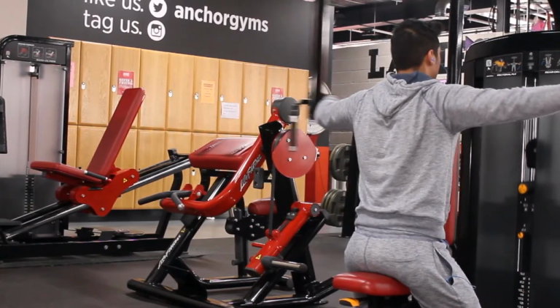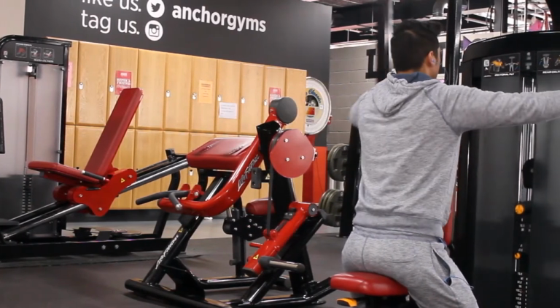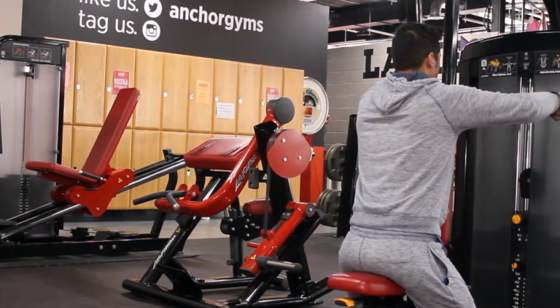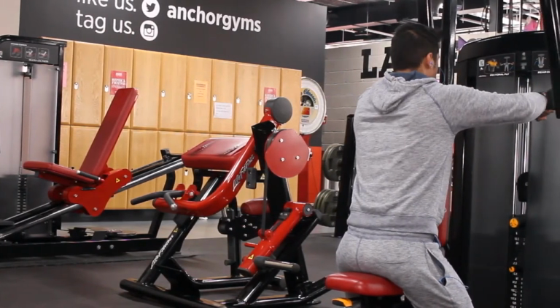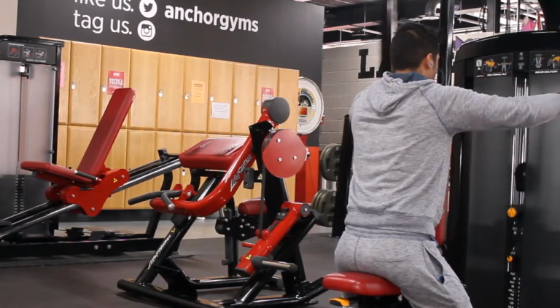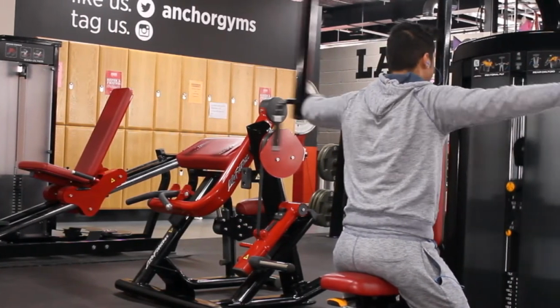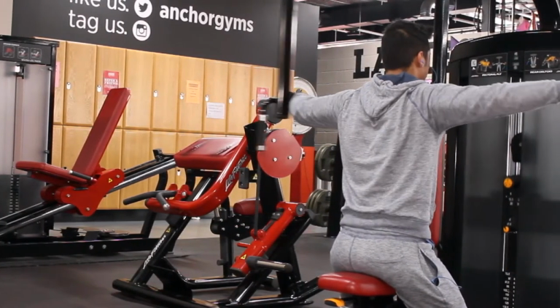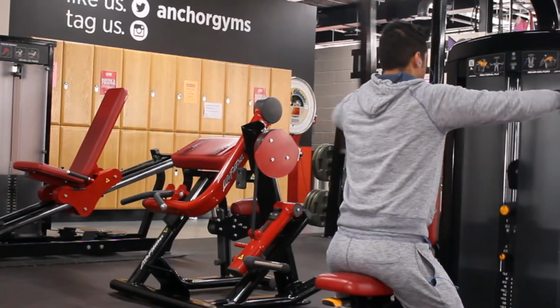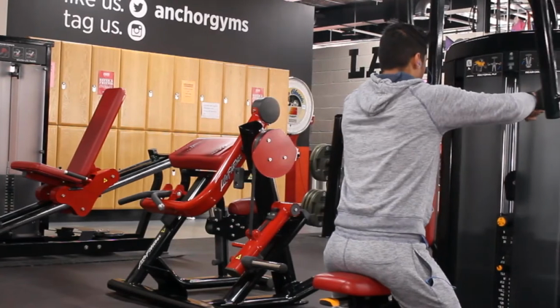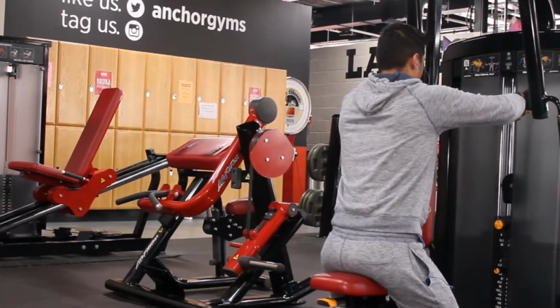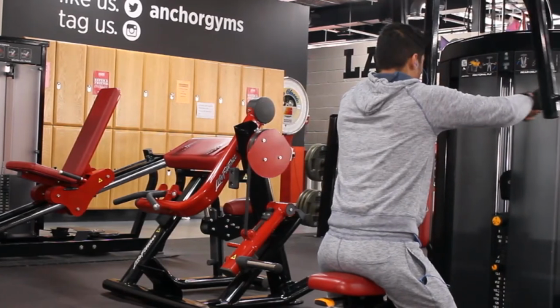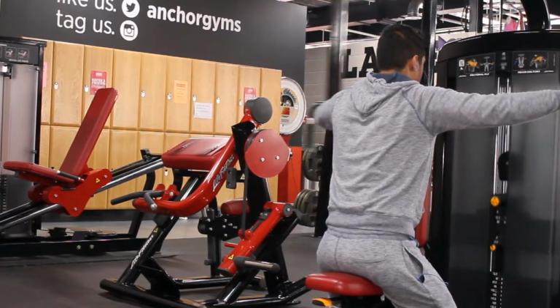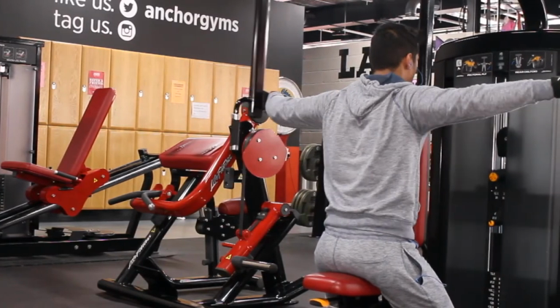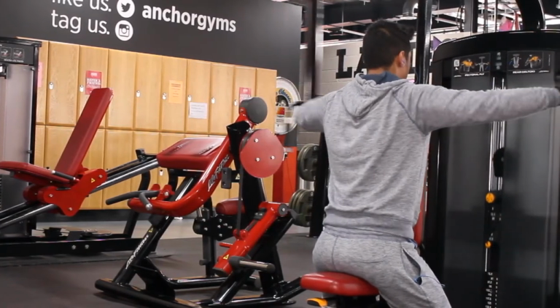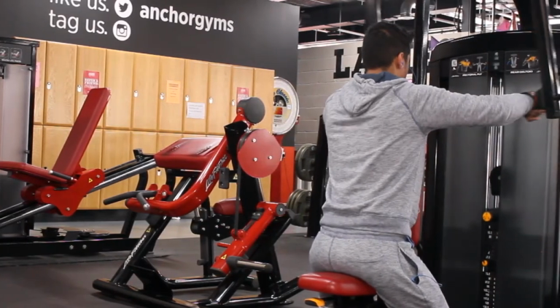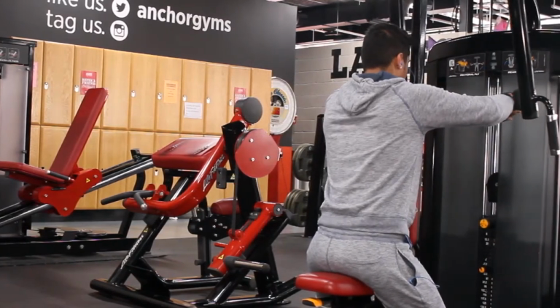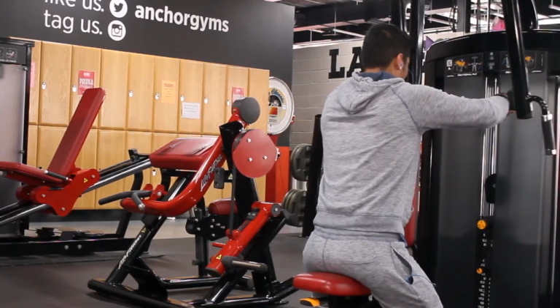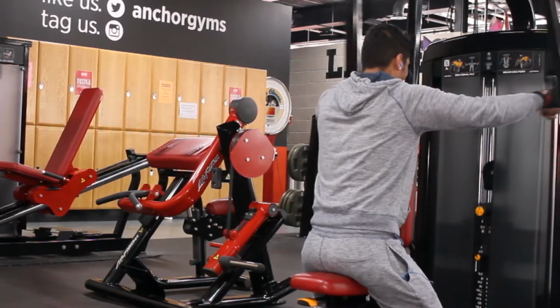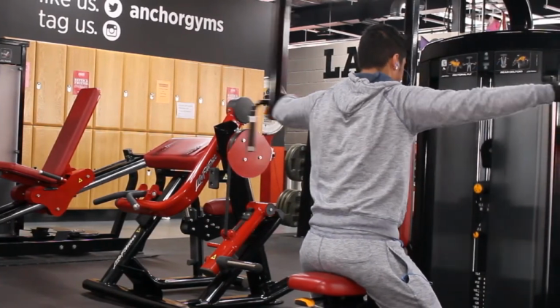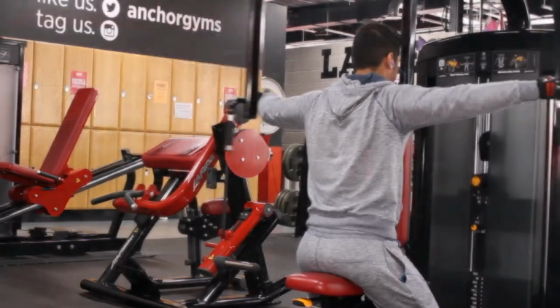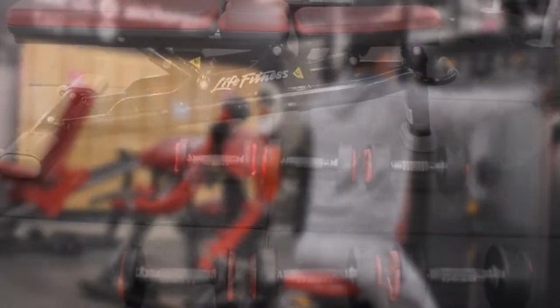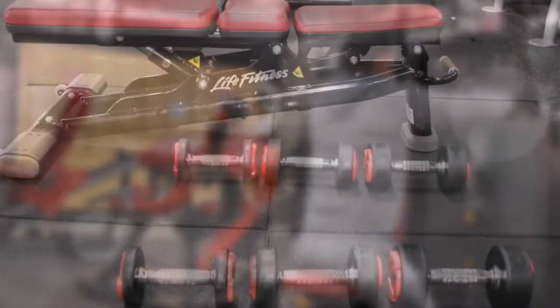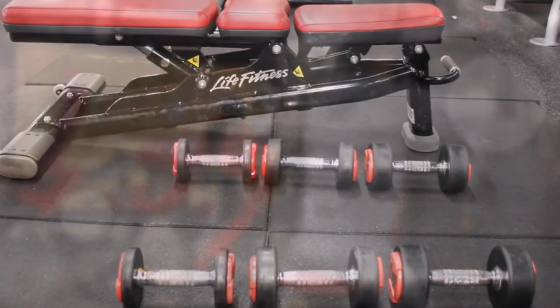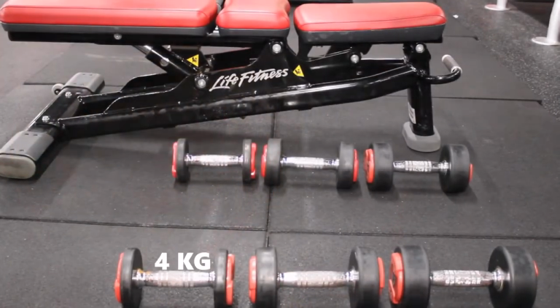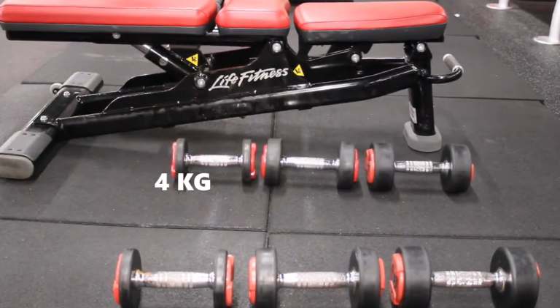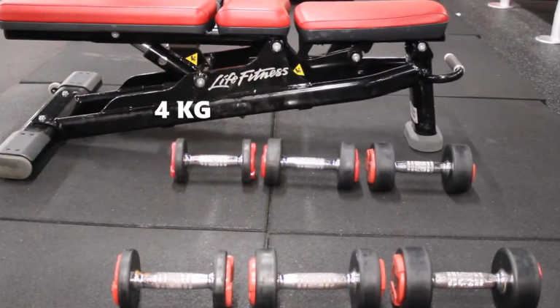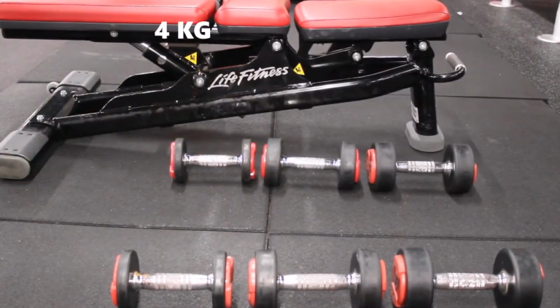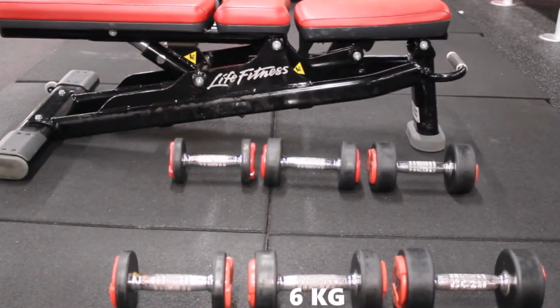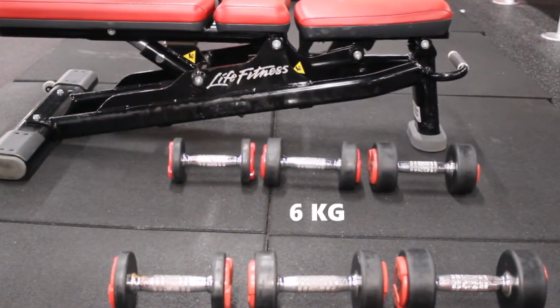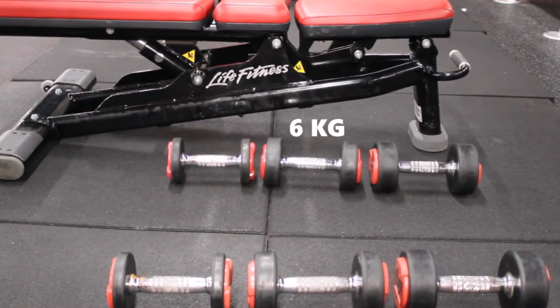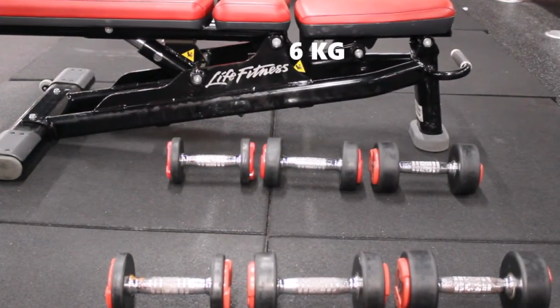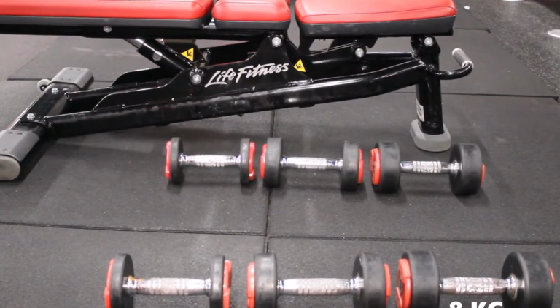Straight after the machines I use dumbbells. I start off with 4kg, 6kg, and 8kg.